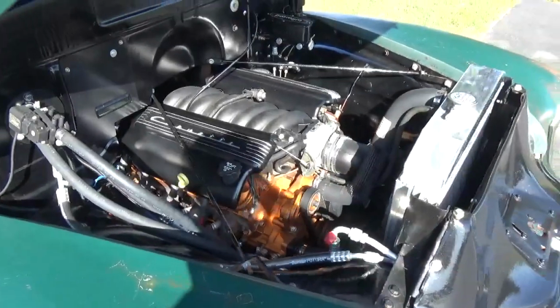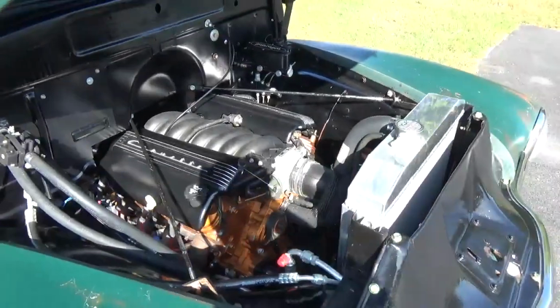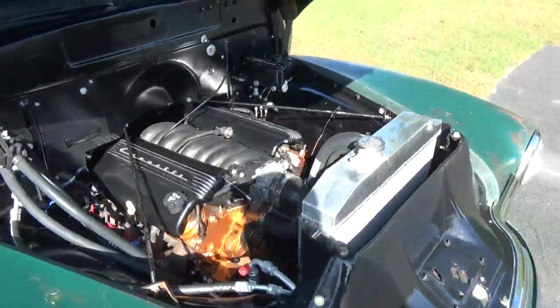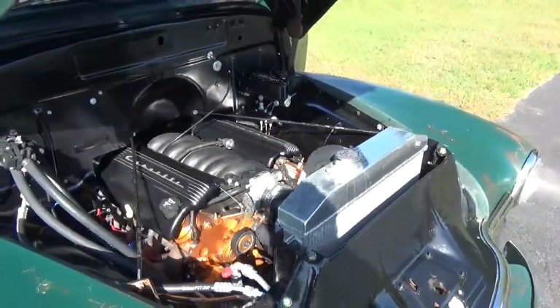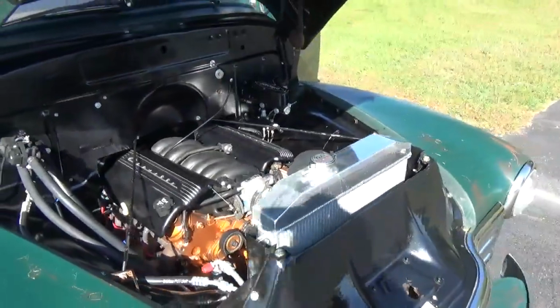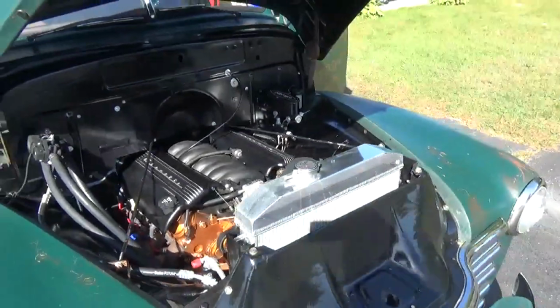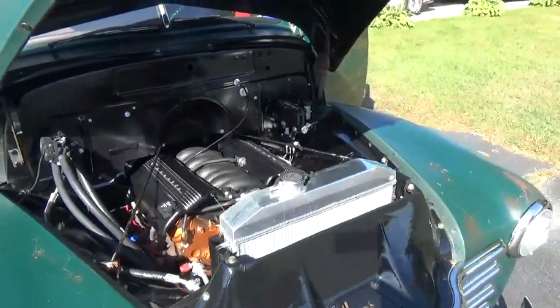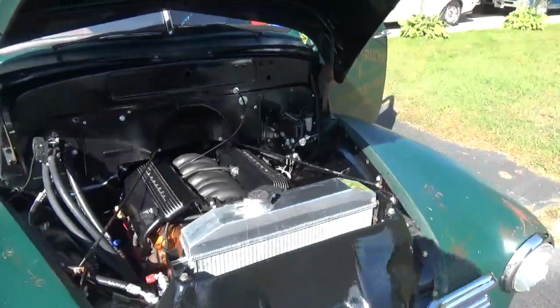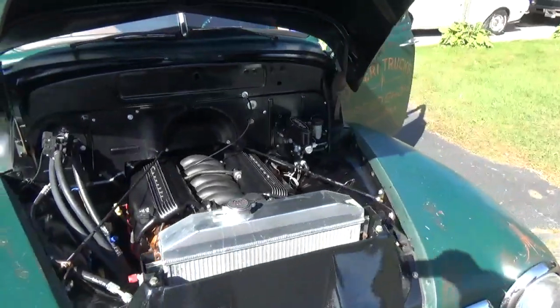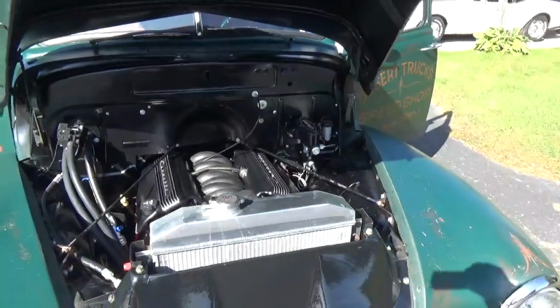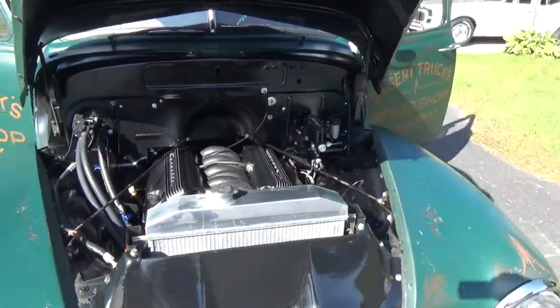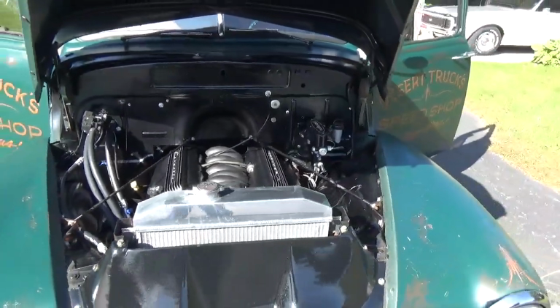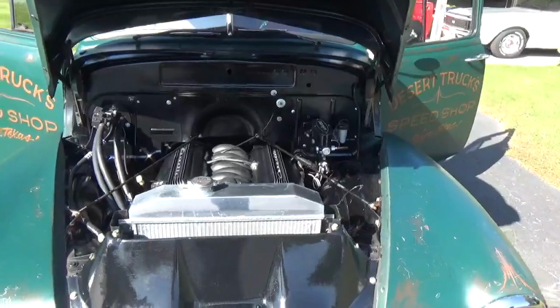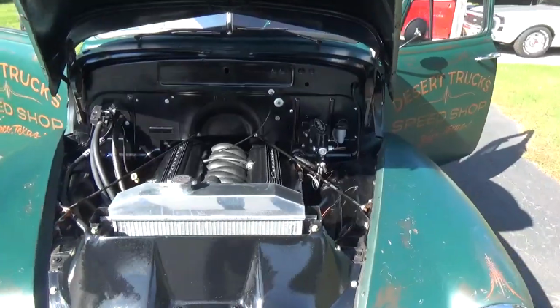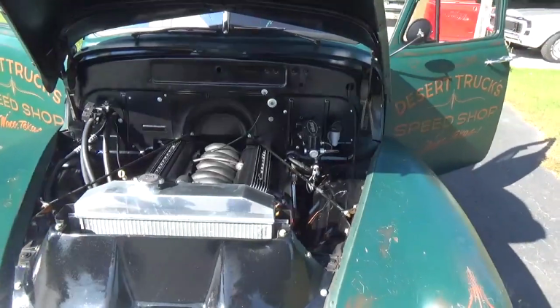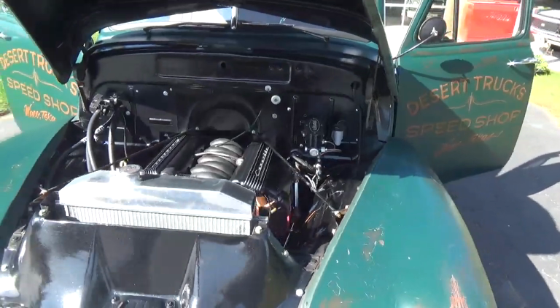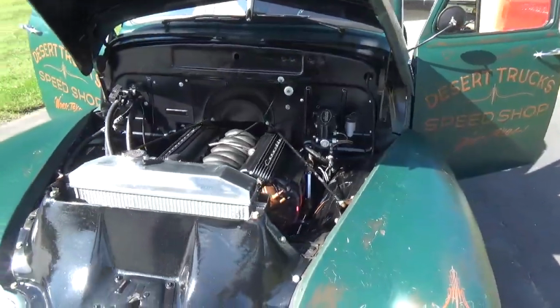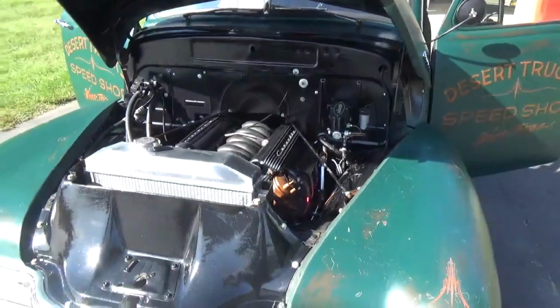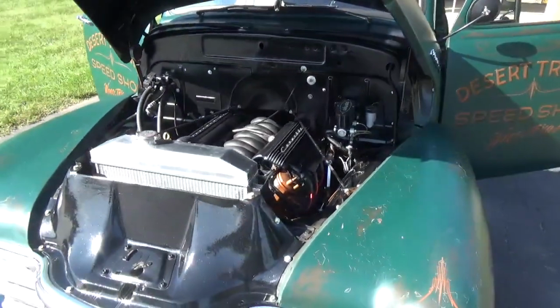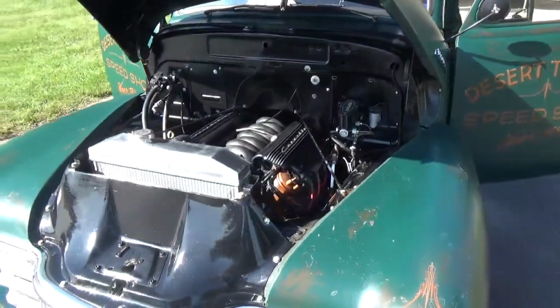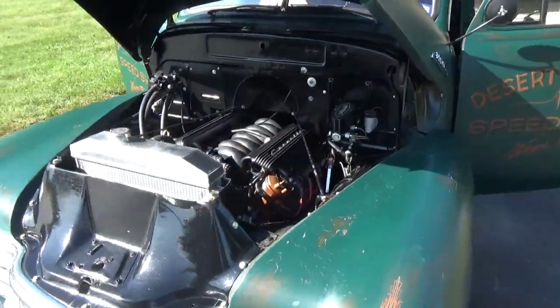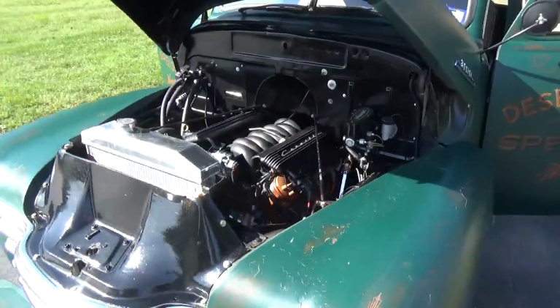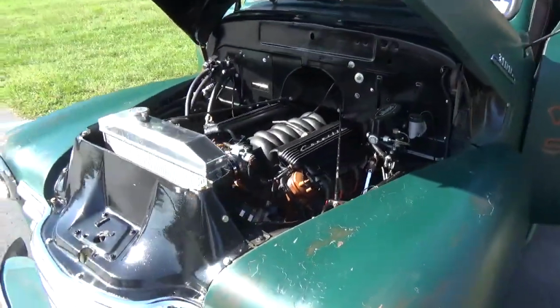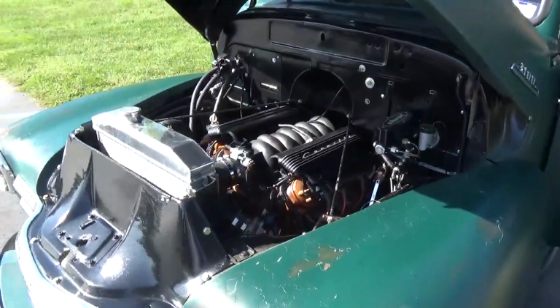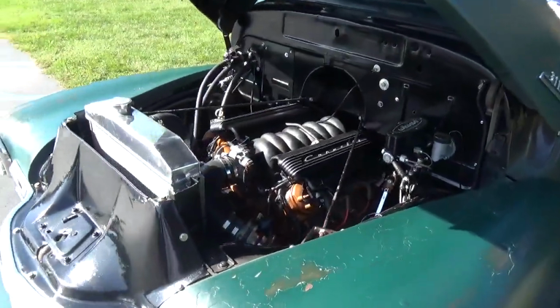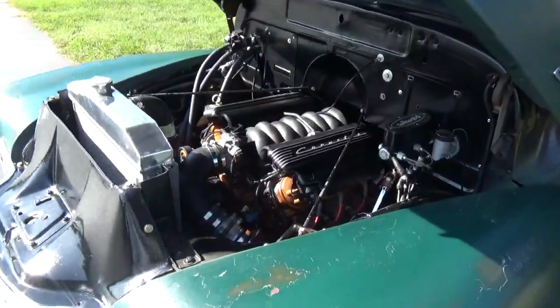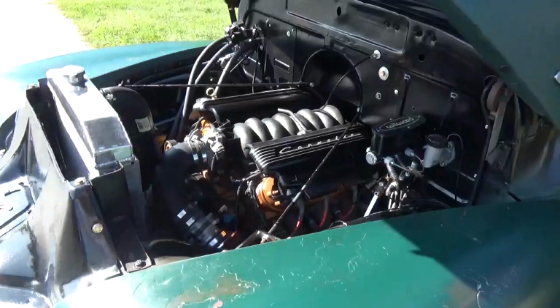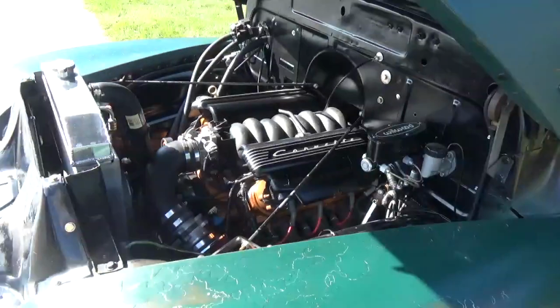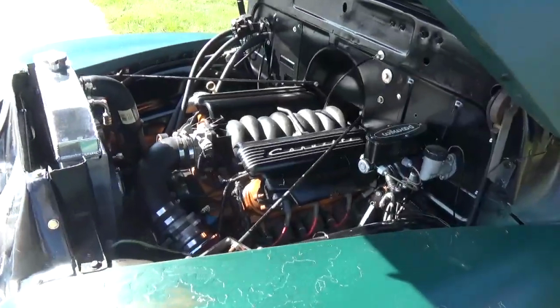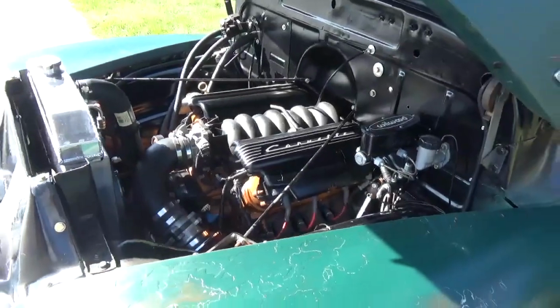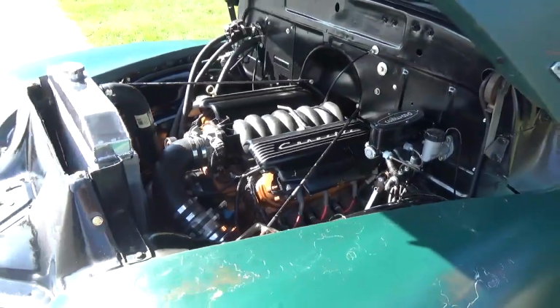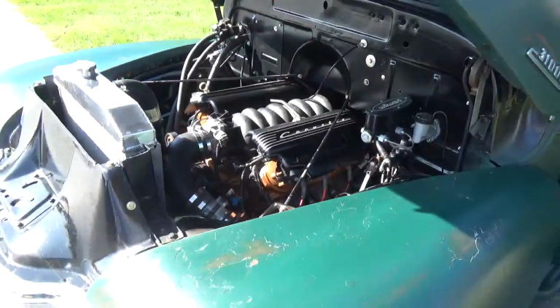It's got vintage AC and heat, got your aluminum radiator. It's got your LS1 in it with your Tremec six-speed and hydraulic clutch.